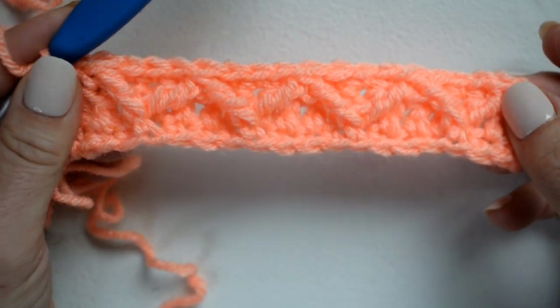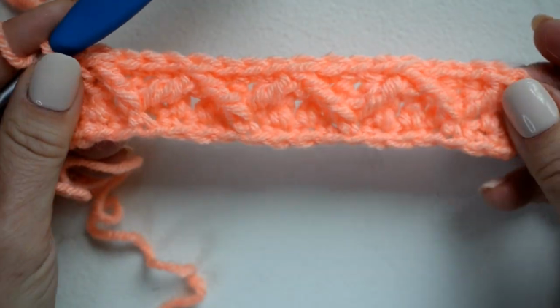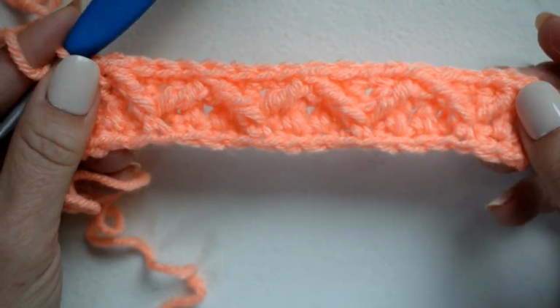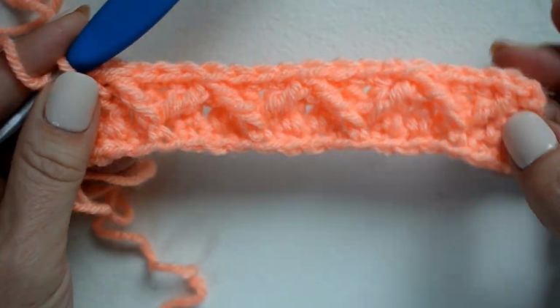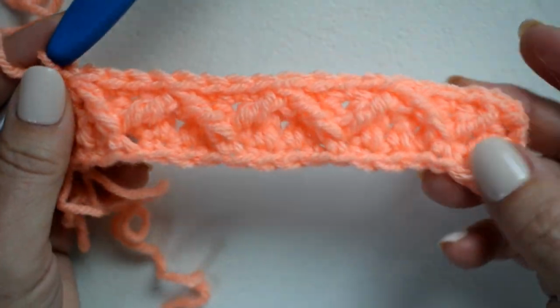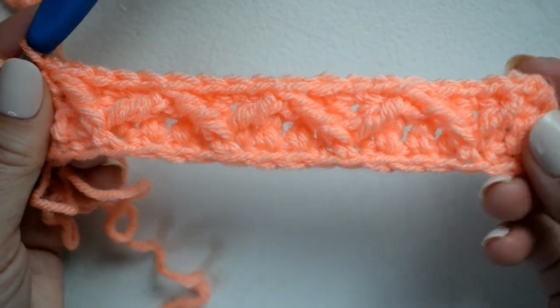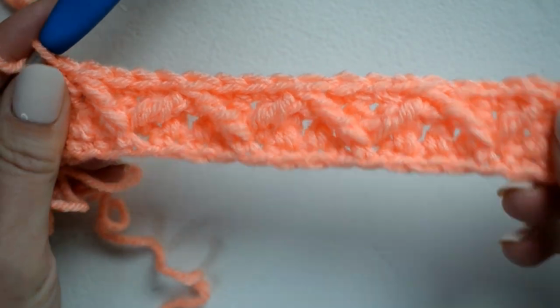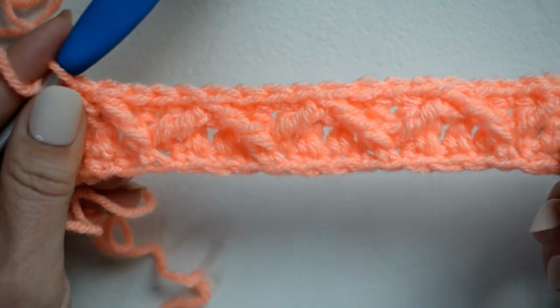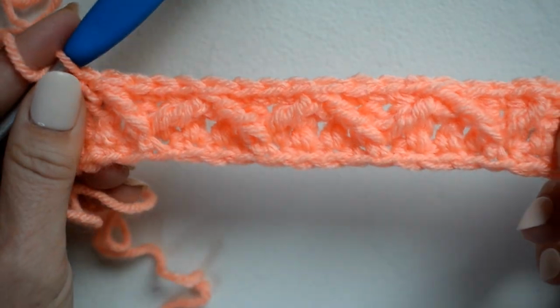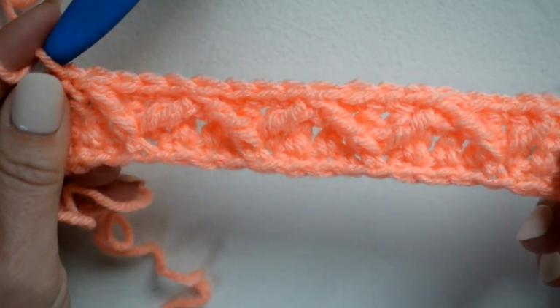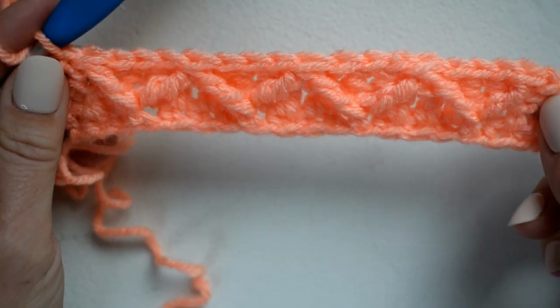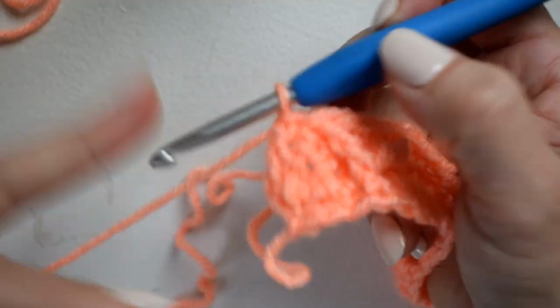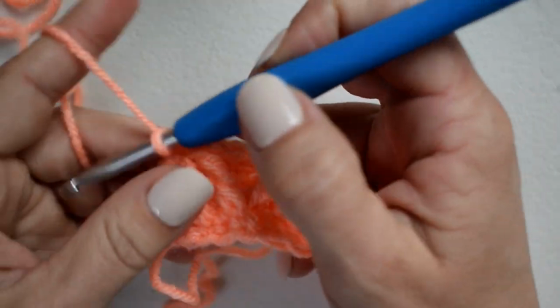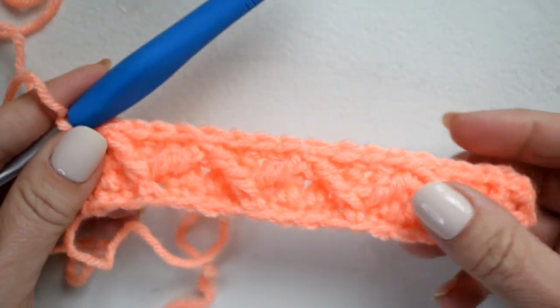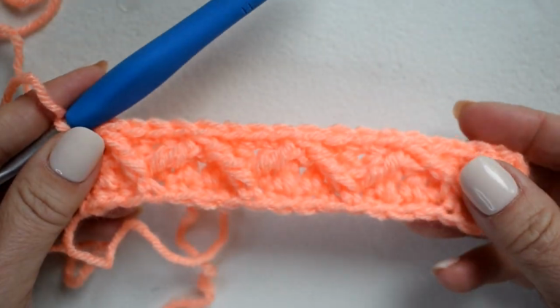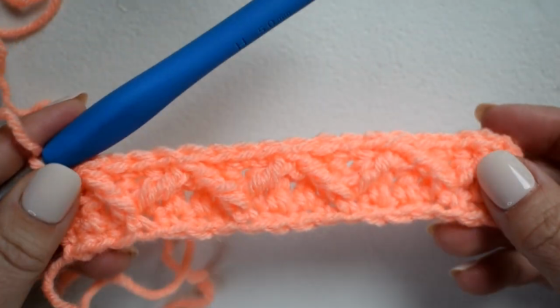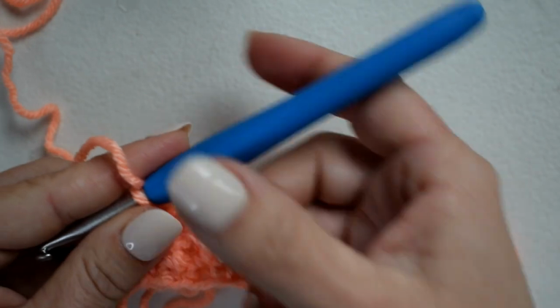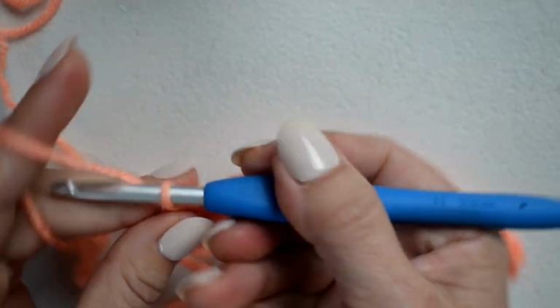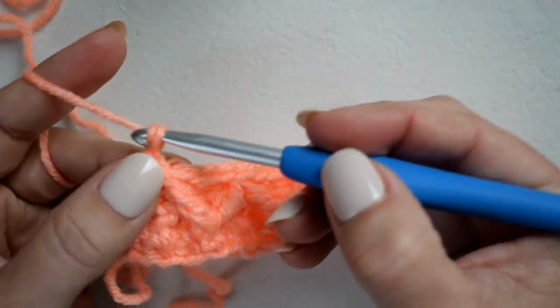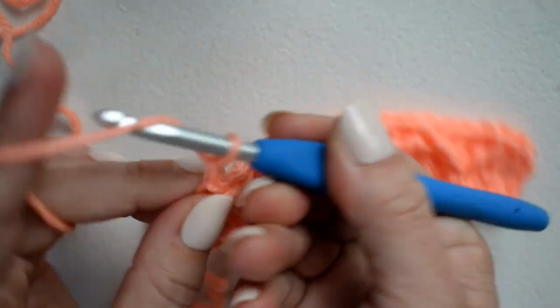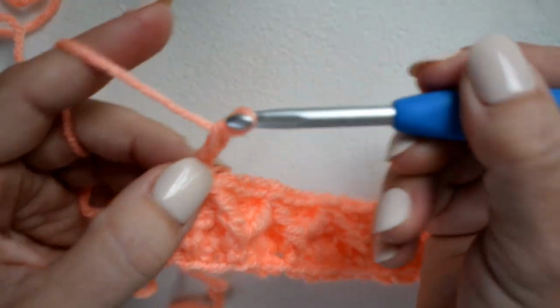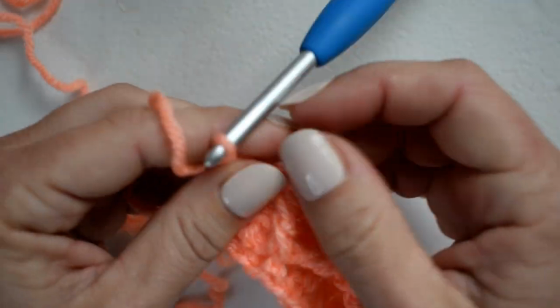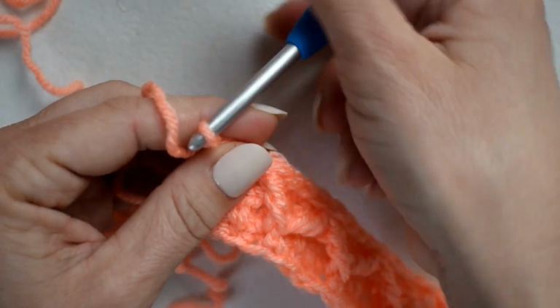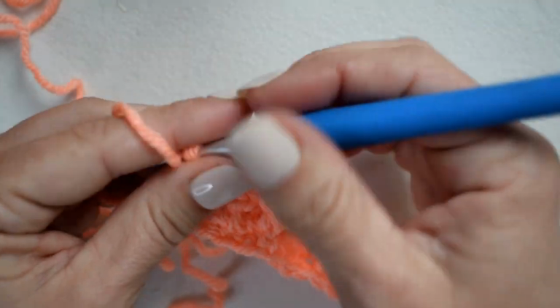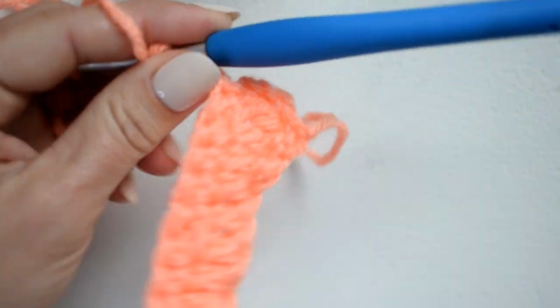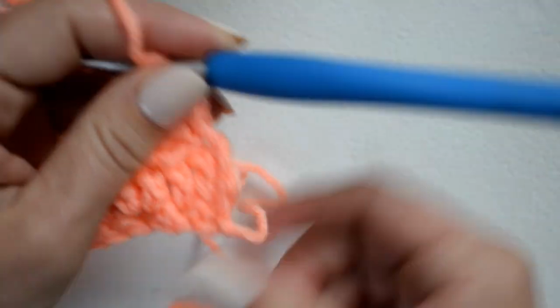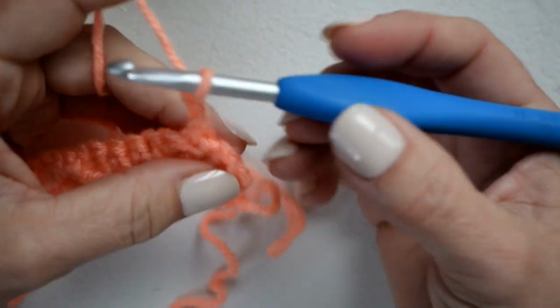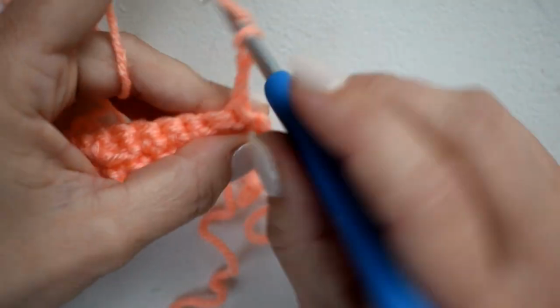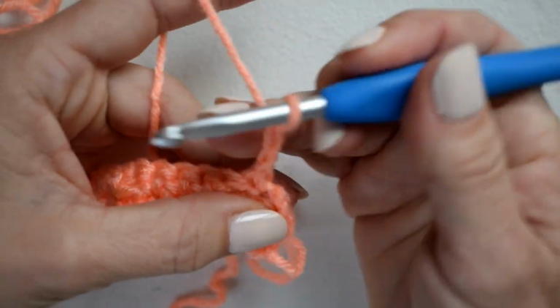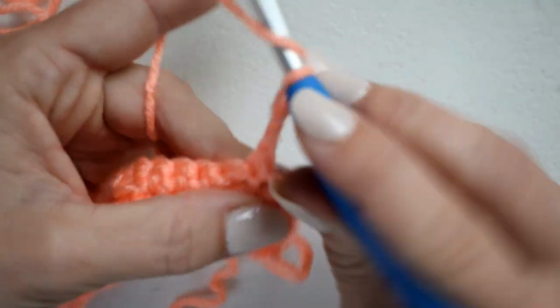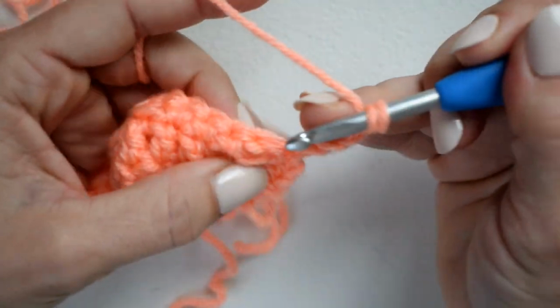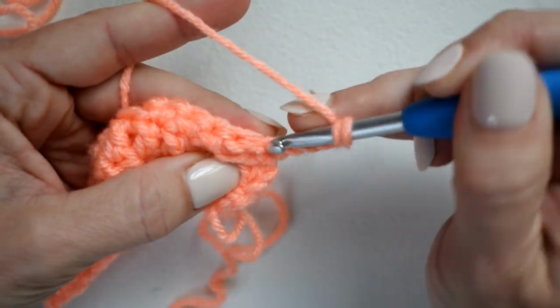There's row three — kind of a doozy, but the rest are easier, I promise! The next row is just a double crochet row, so chain two, turn, and double crochet in each stitch across.